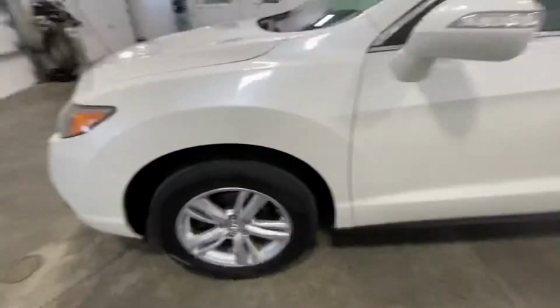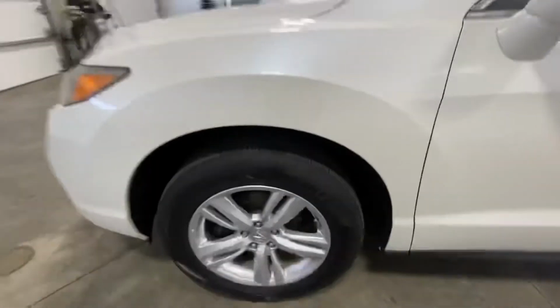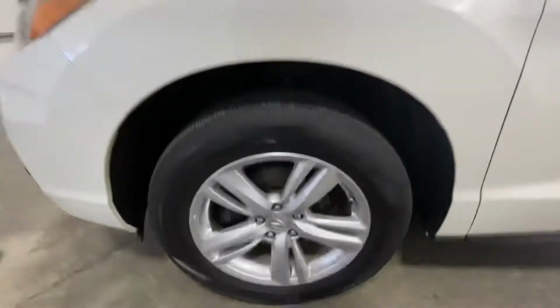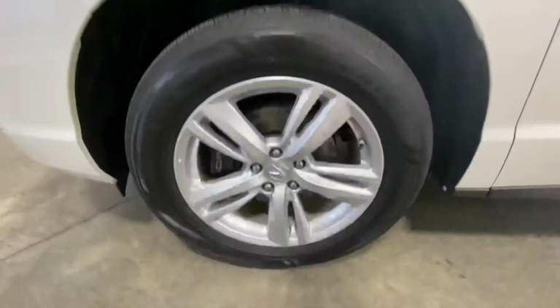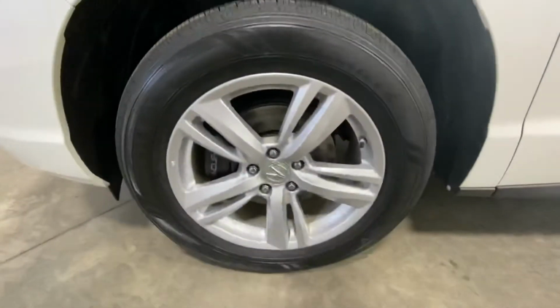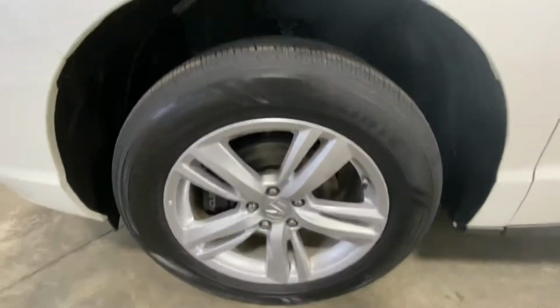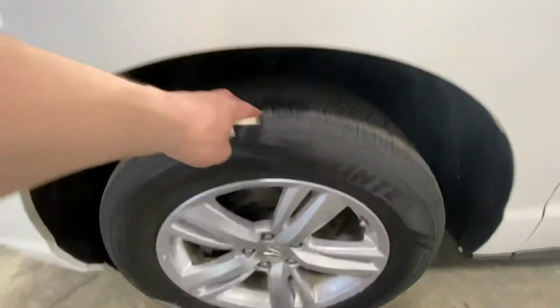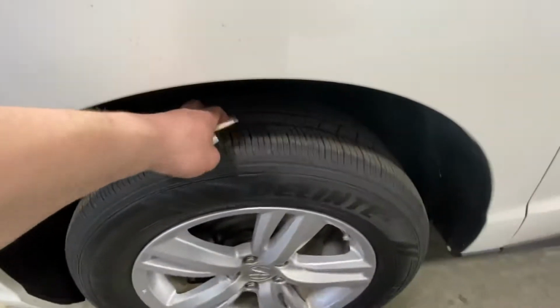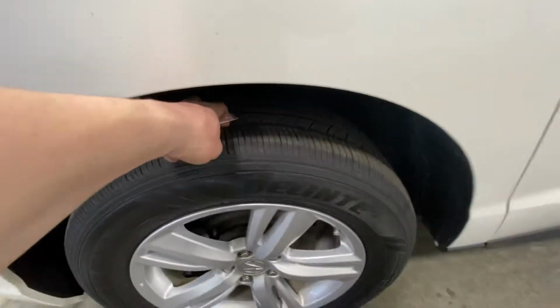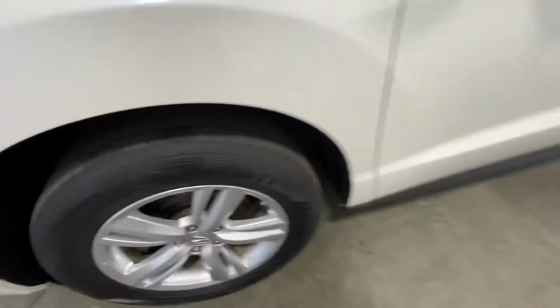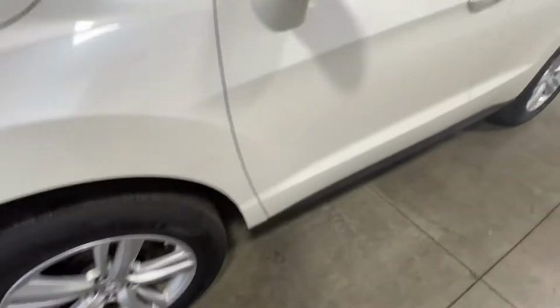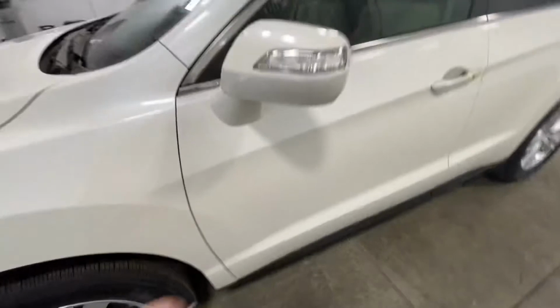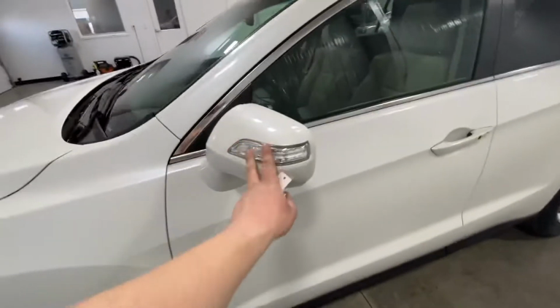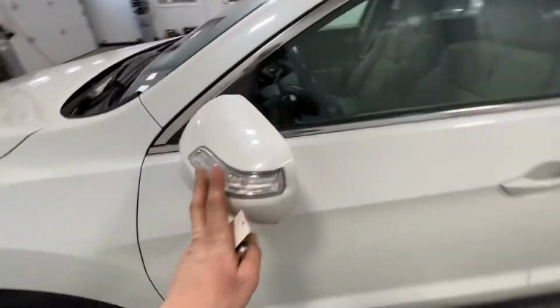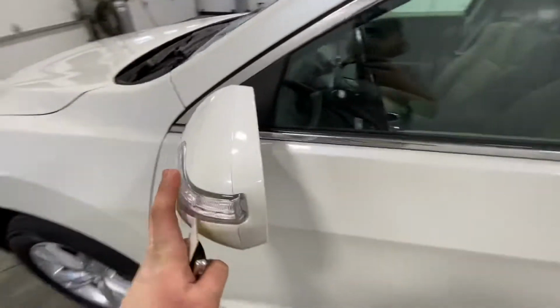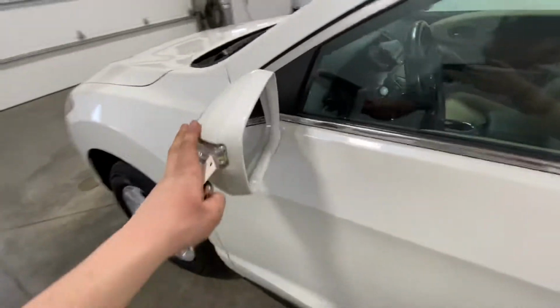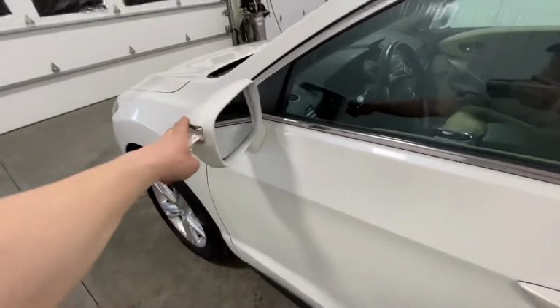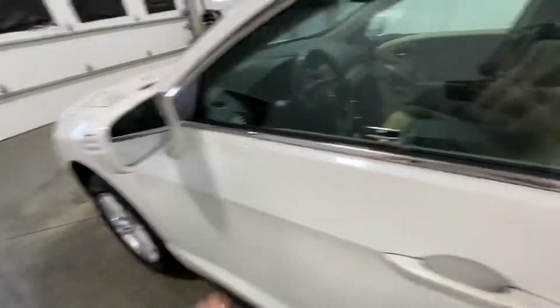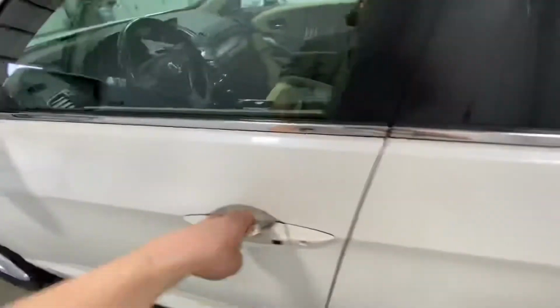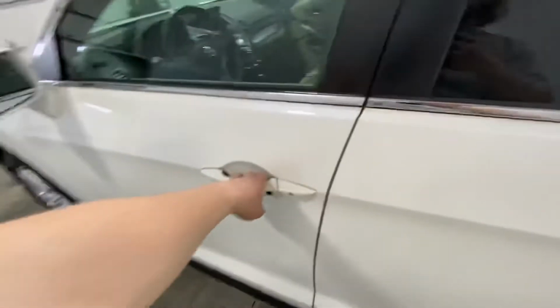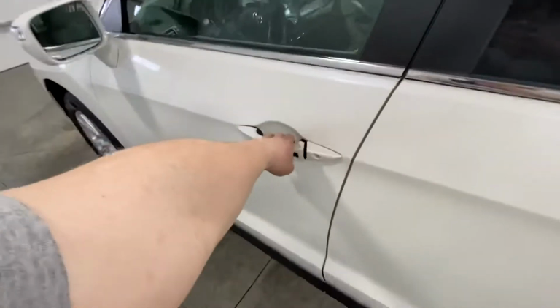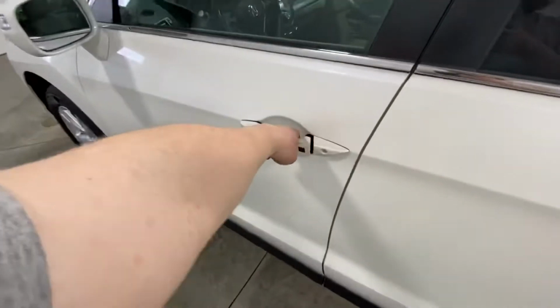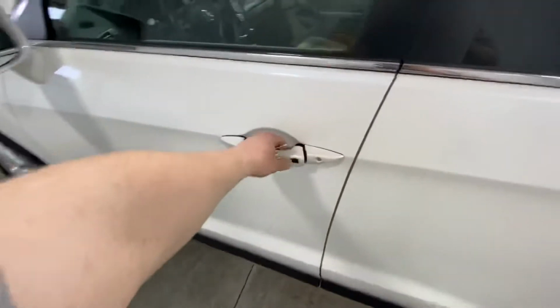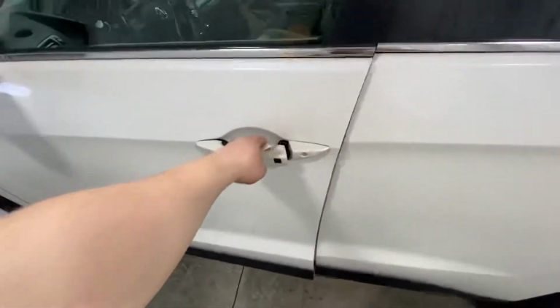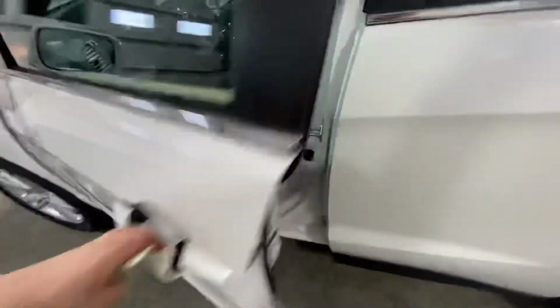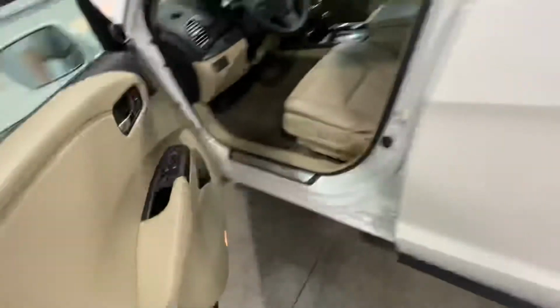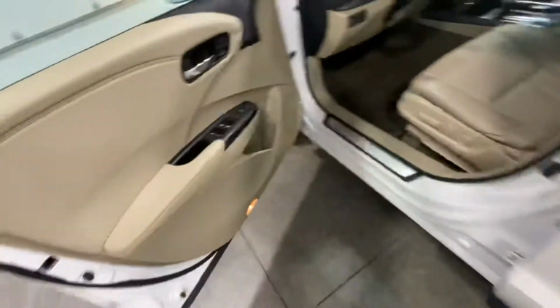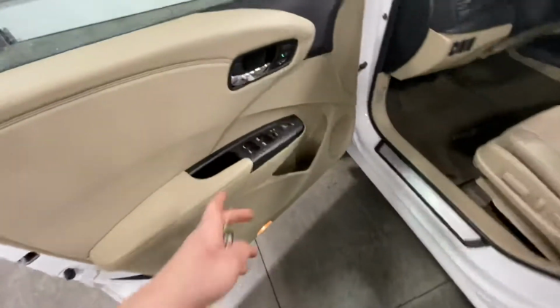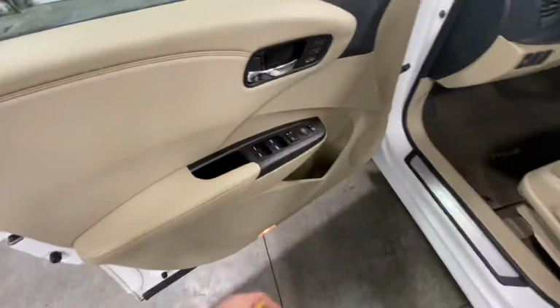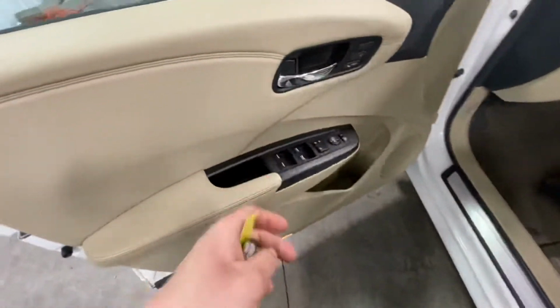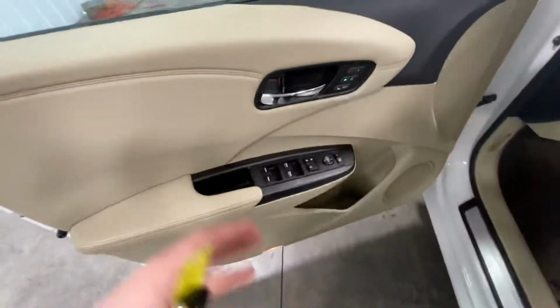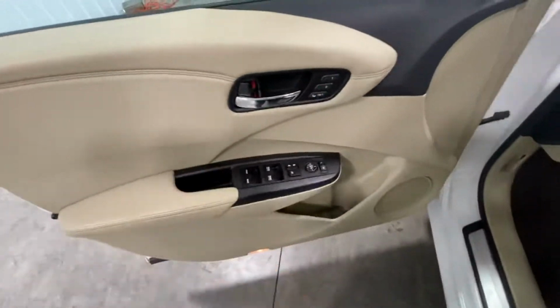No curb rash on the wheels. Knee deep in tread on all four tires. Turn signal markers on your mirrors. Keyless entry, power windows, power locks, and power mirrors.